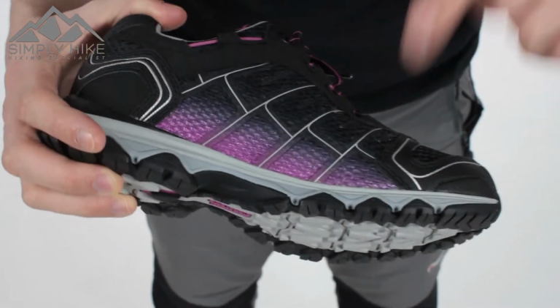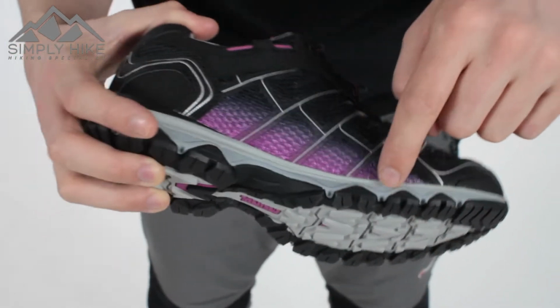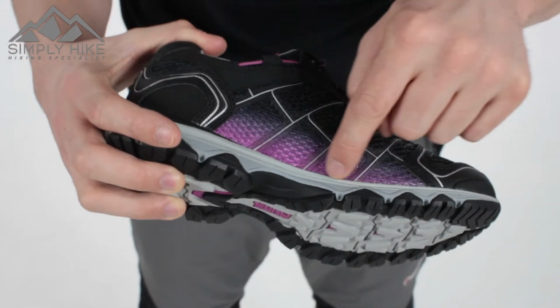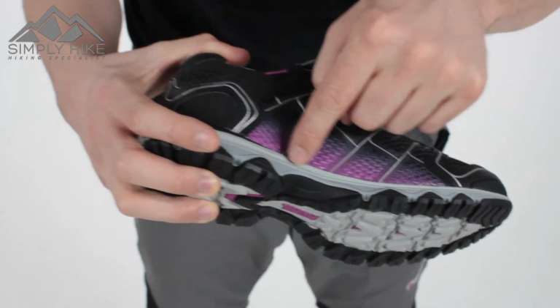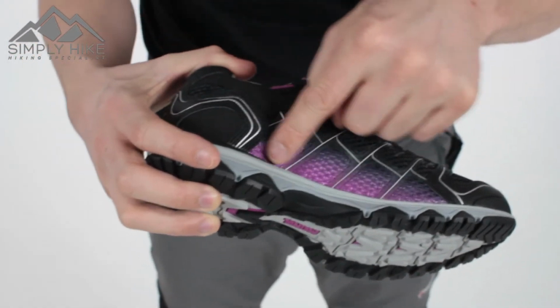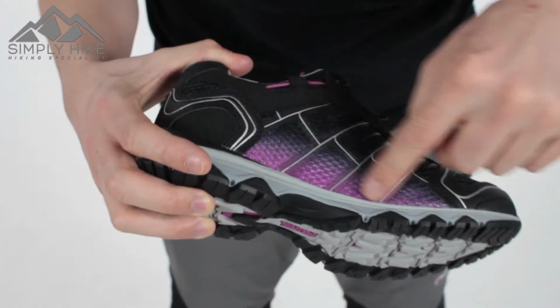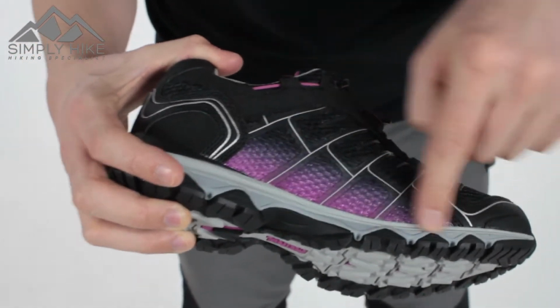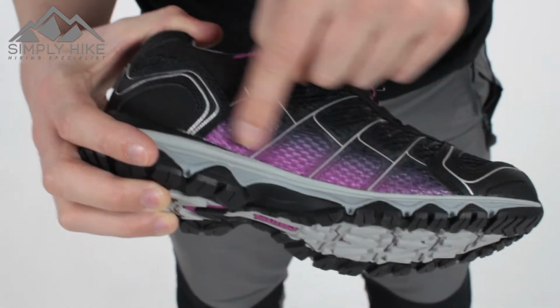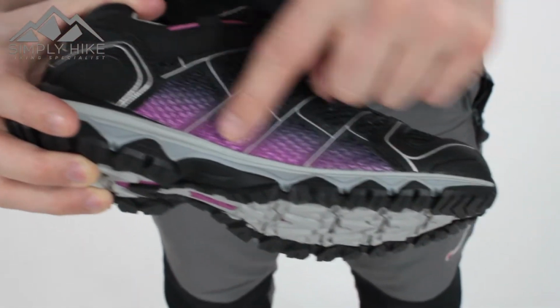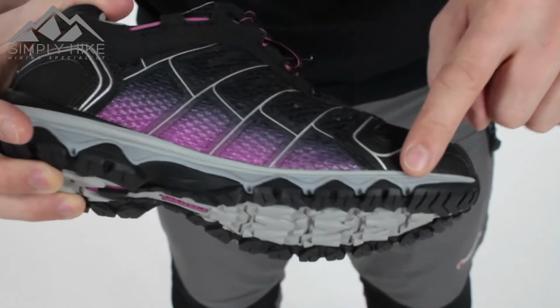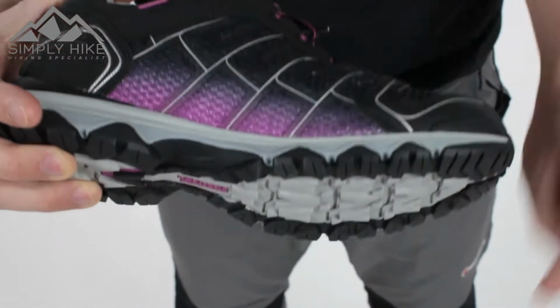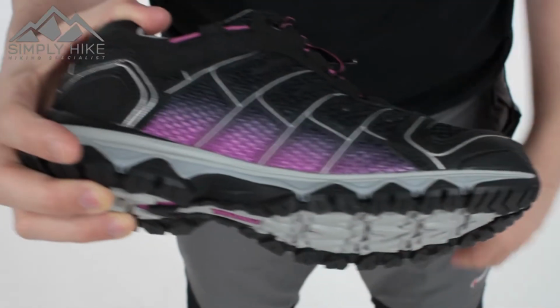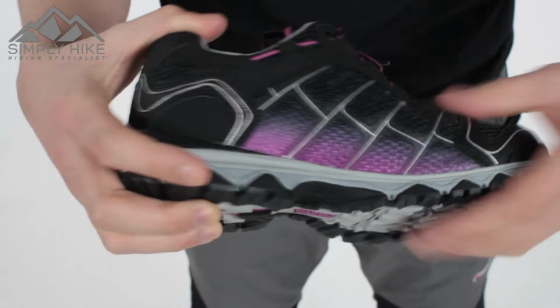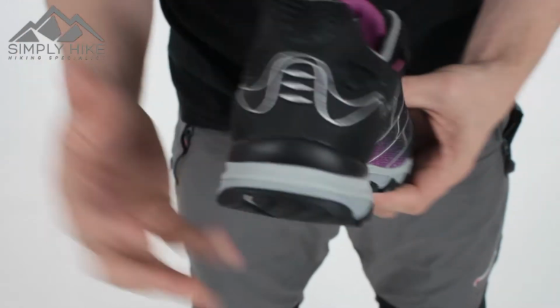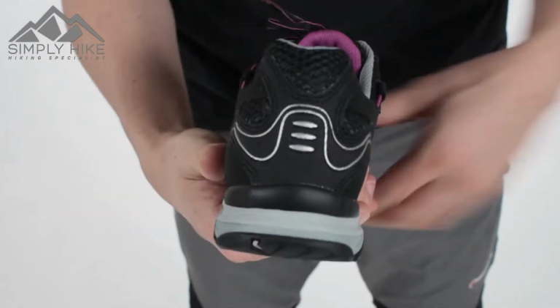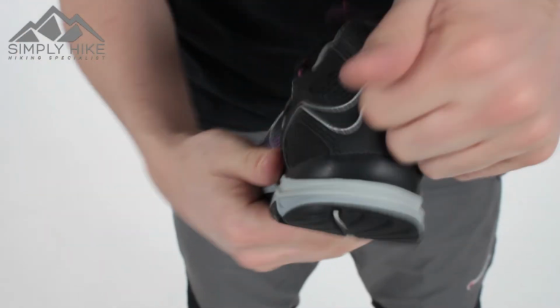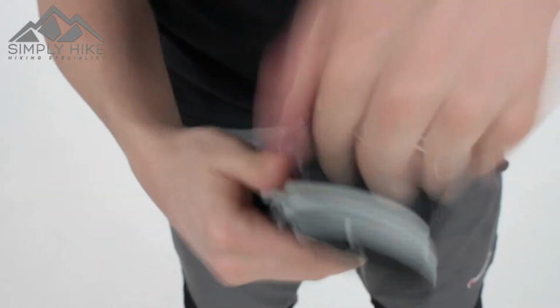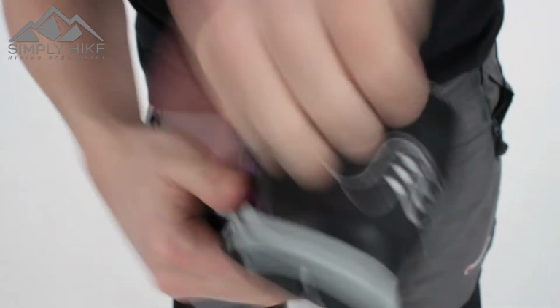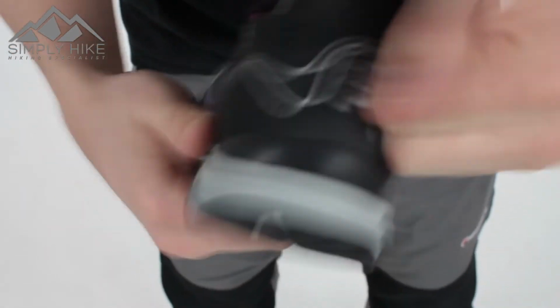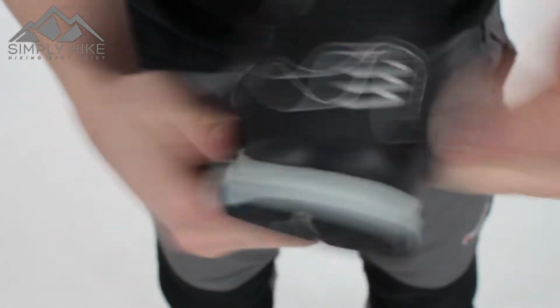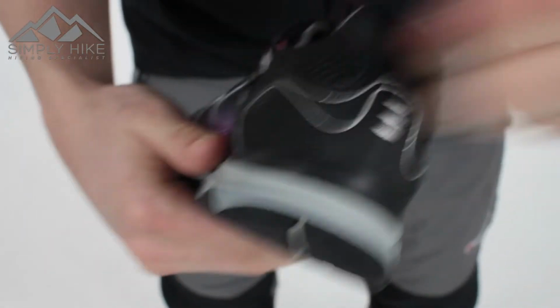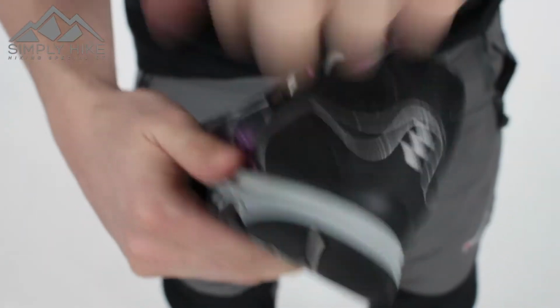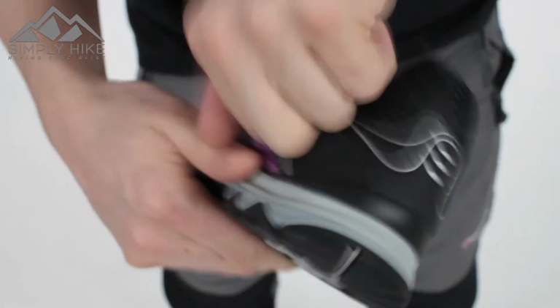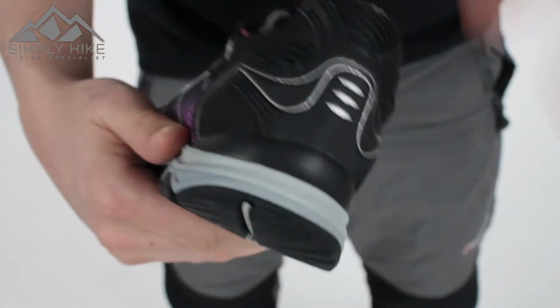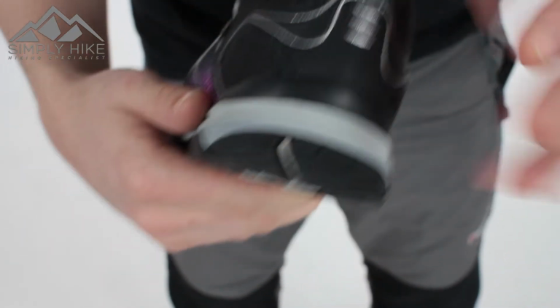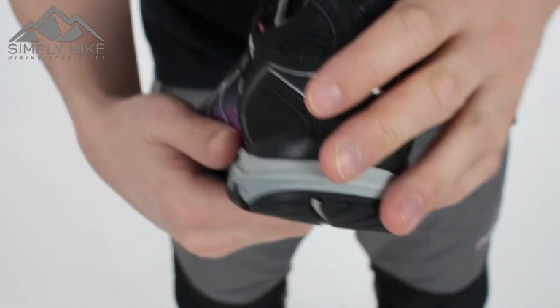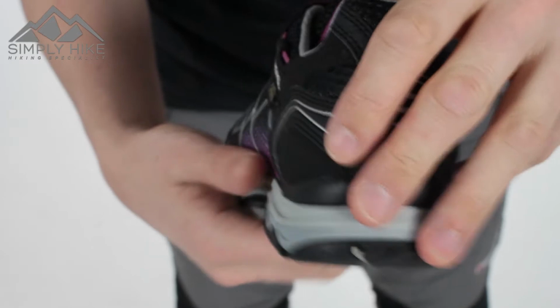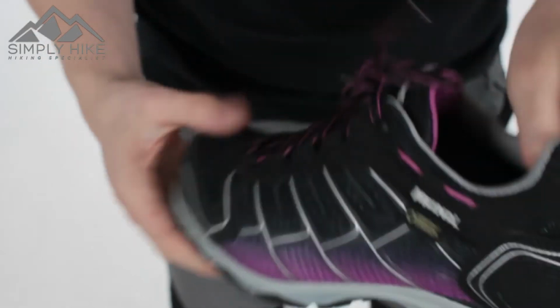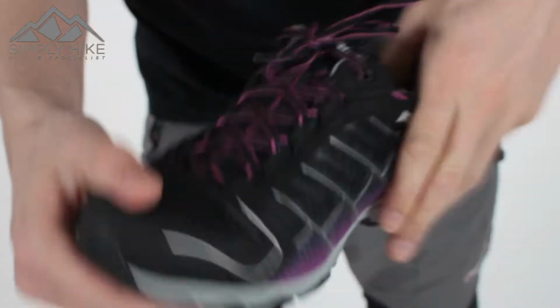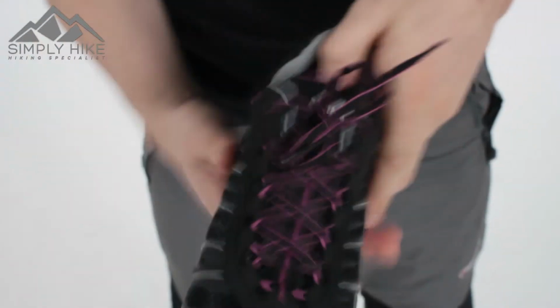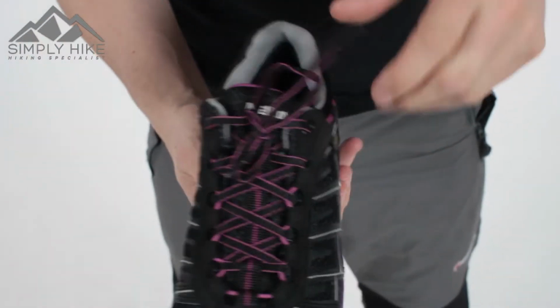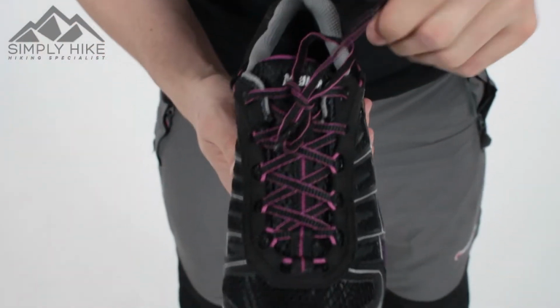The Gore-Tex around the mesh basically works at the bottom structure of the shoe. And then just on the heel, there's additional protection as well, just giving you that nice protection.